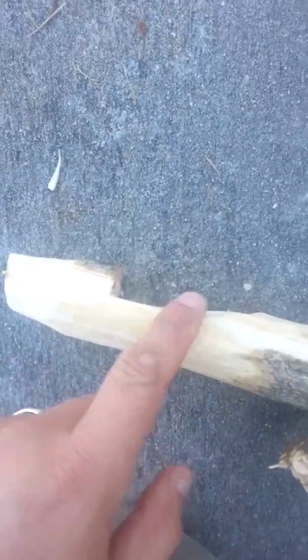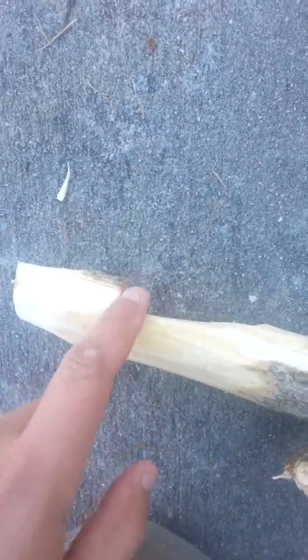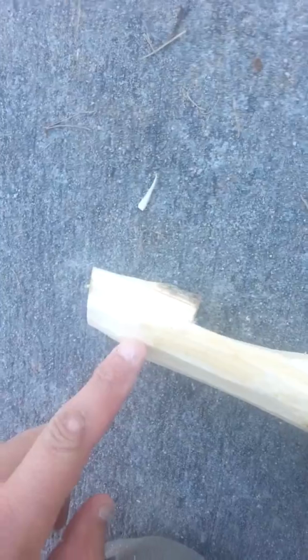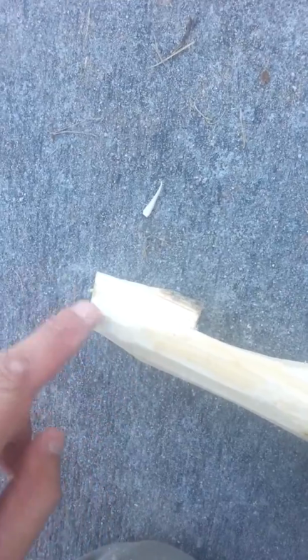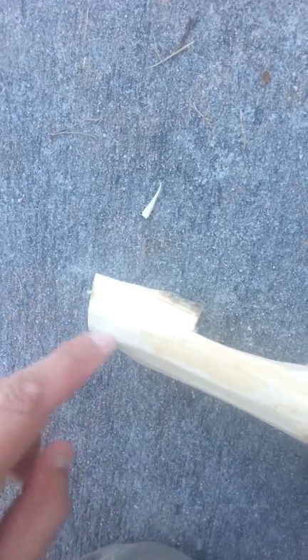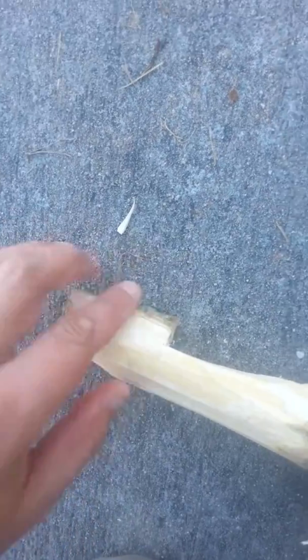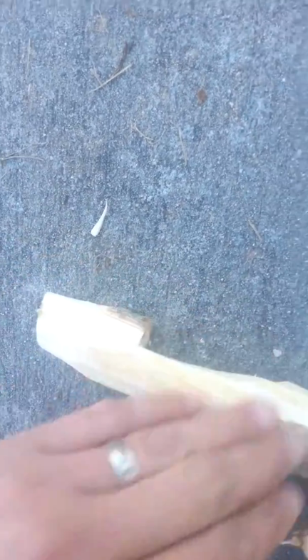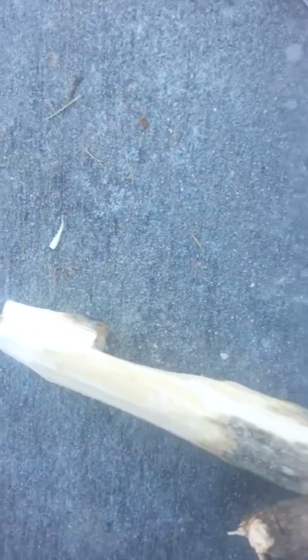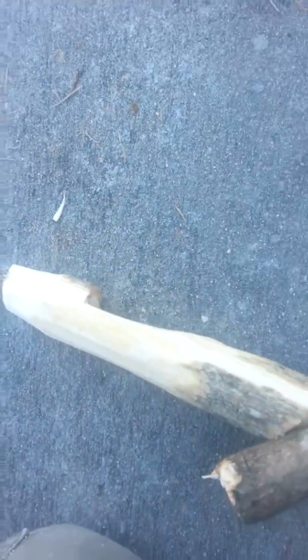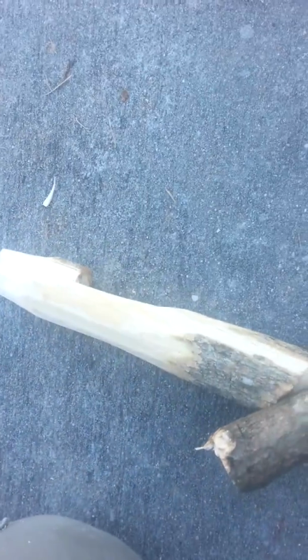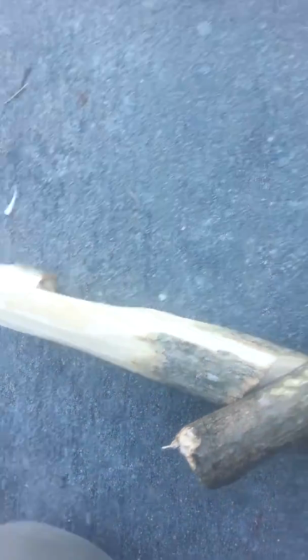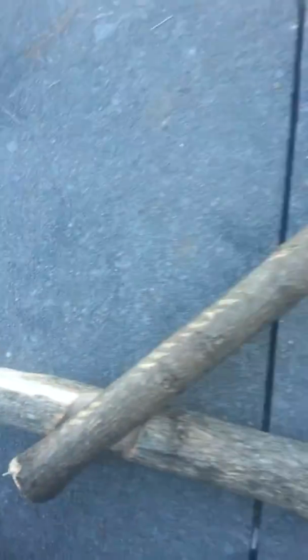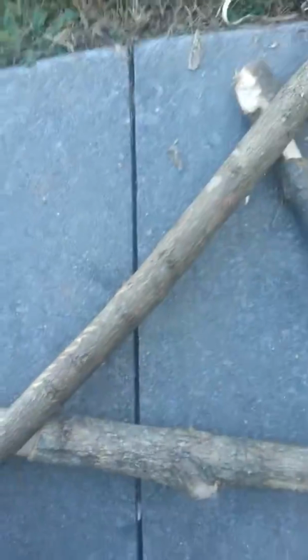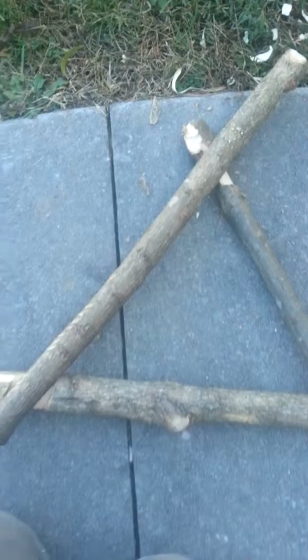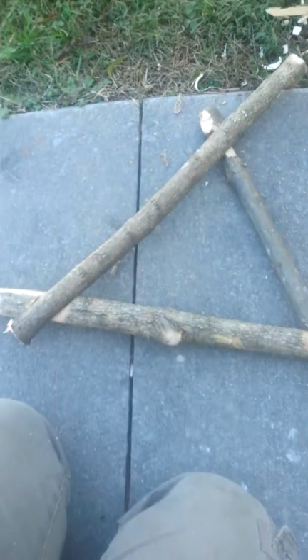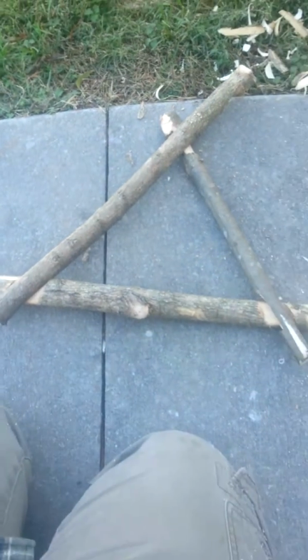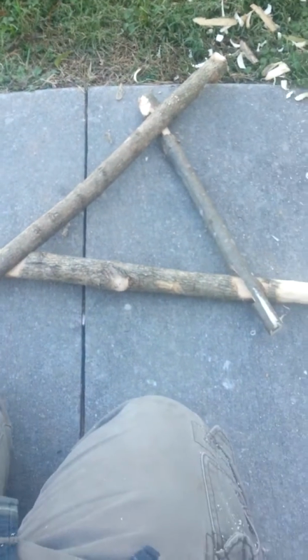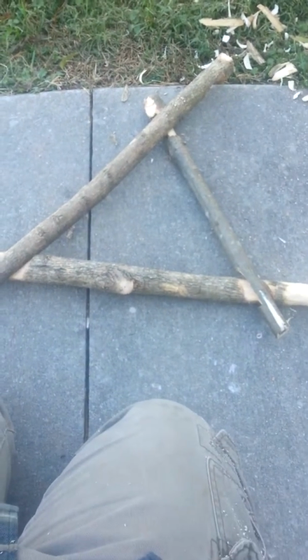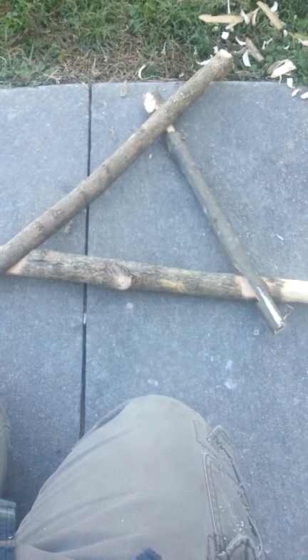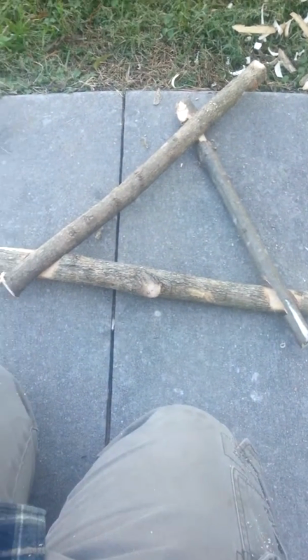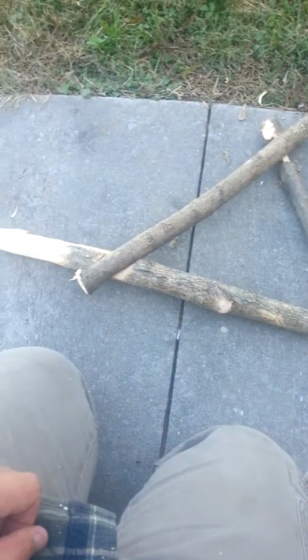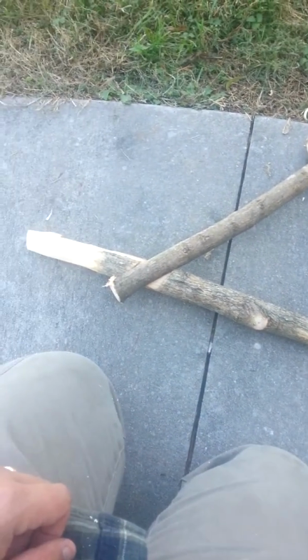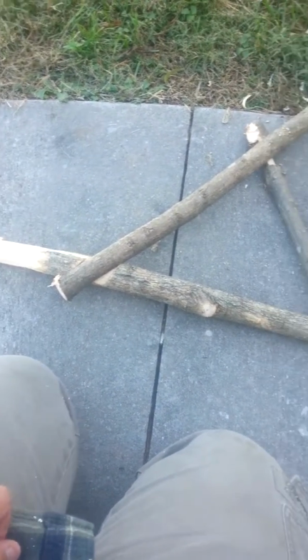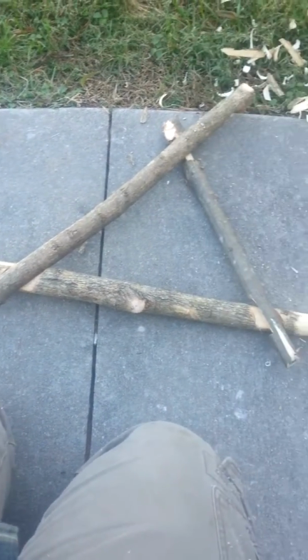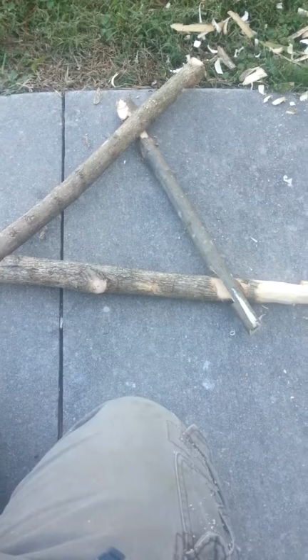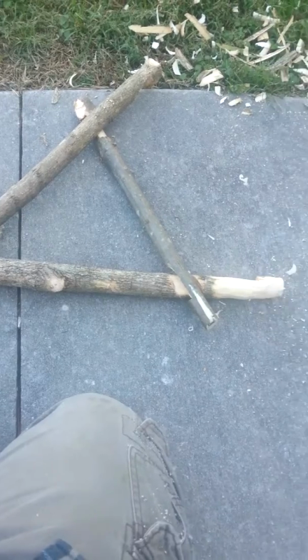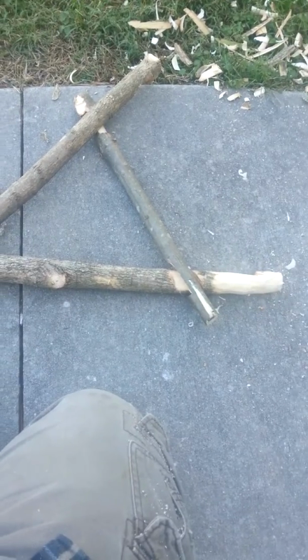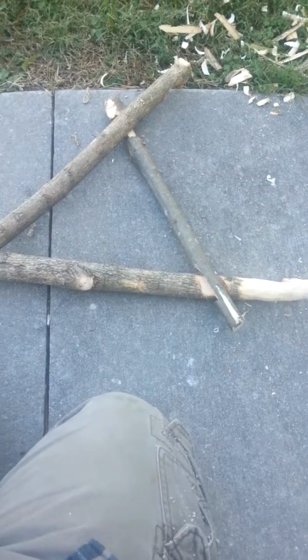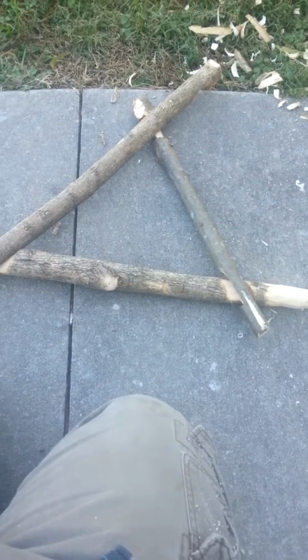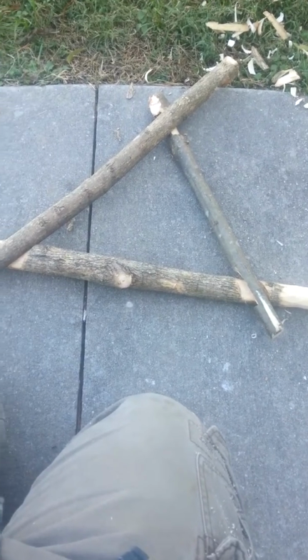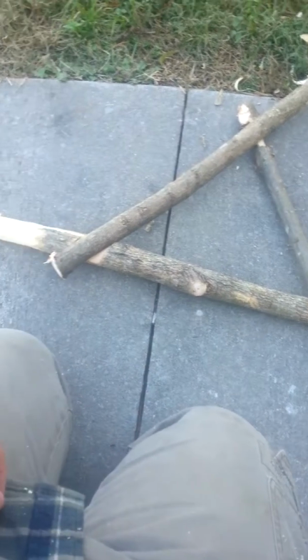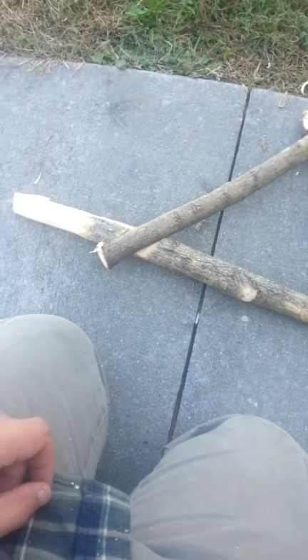We've got the notch and then we have it sloped up, kind of cleaned off, just to hang the deer on. So what I'm going to do is lash all this together, and hopefully tomorrow I'll get a deer. If I get one, I'll do a video on skinning it out.